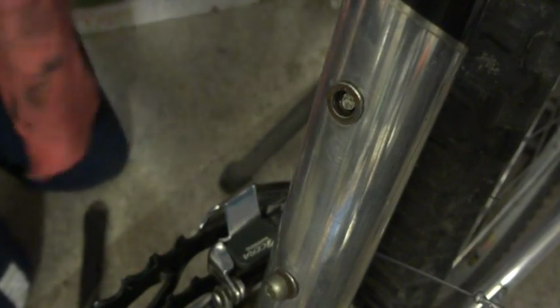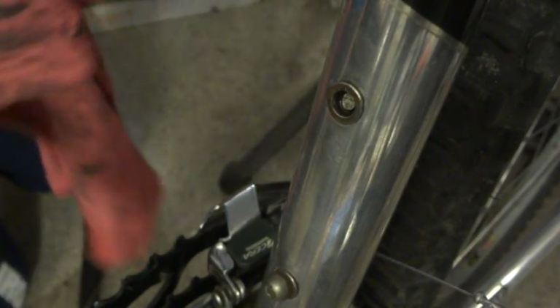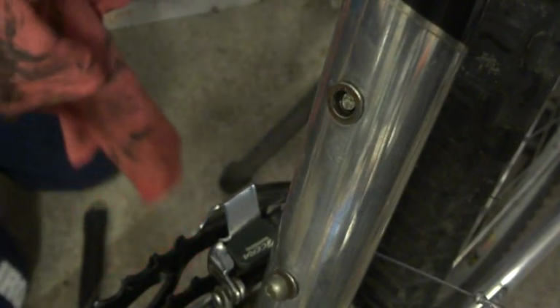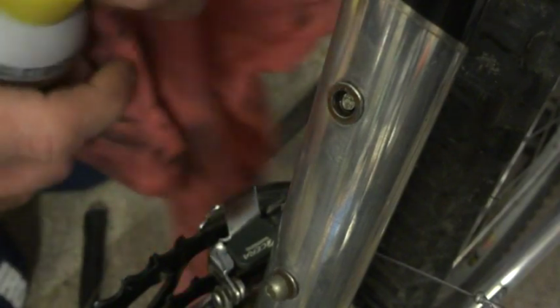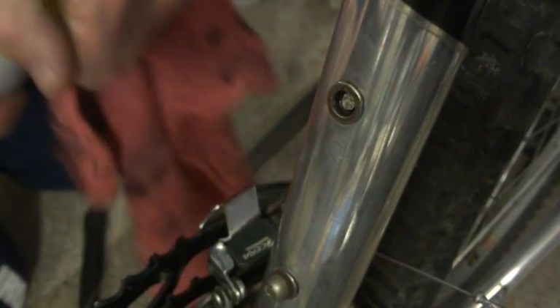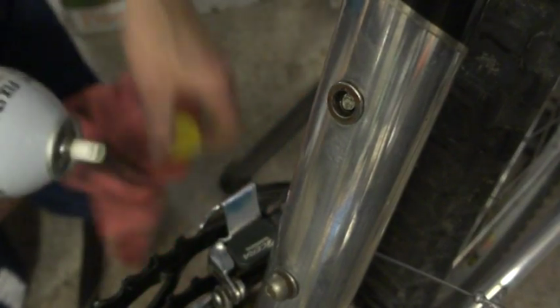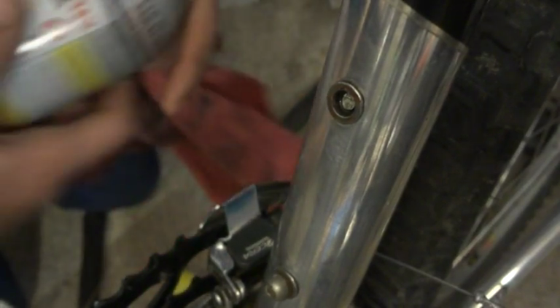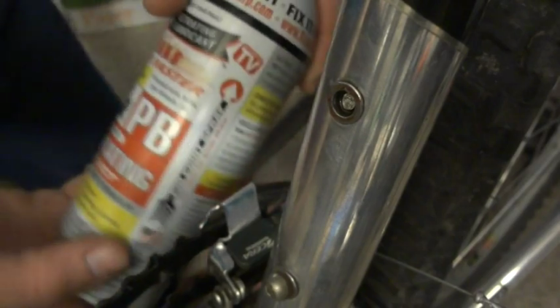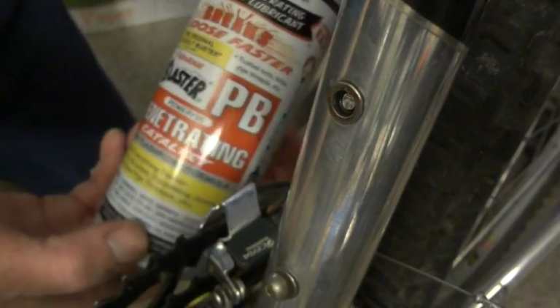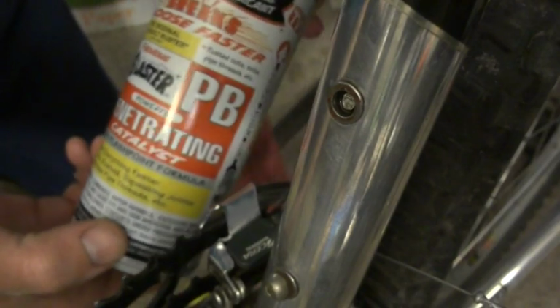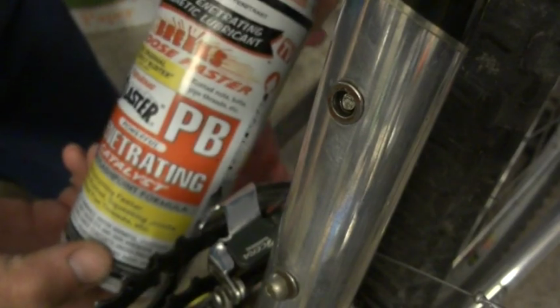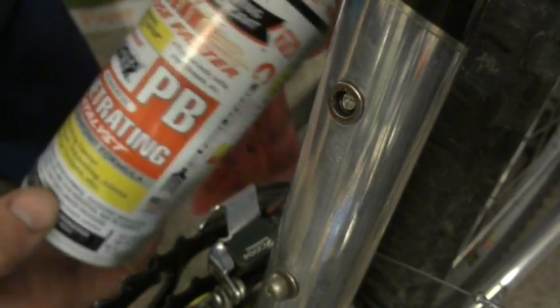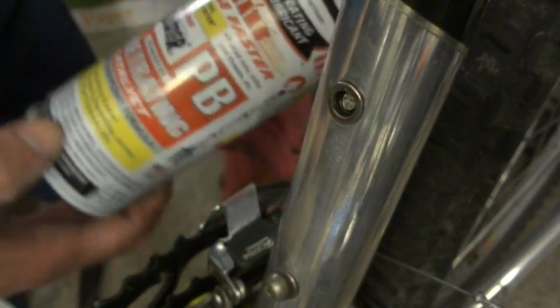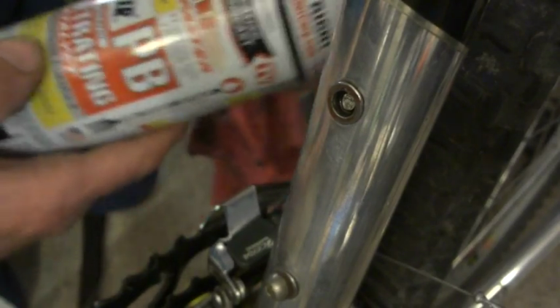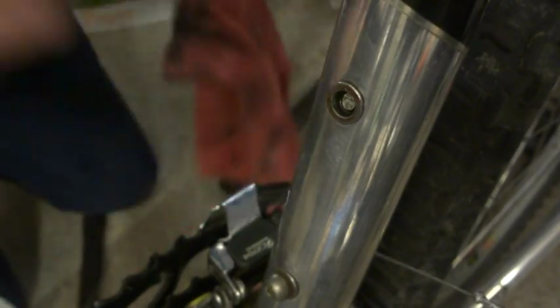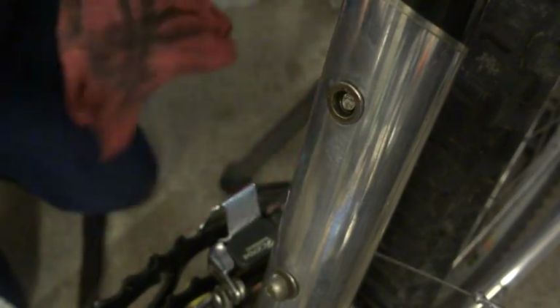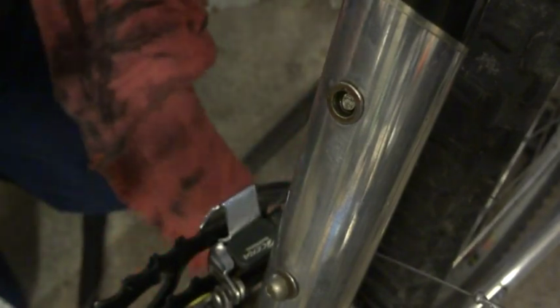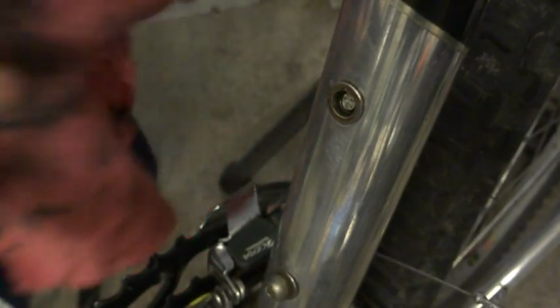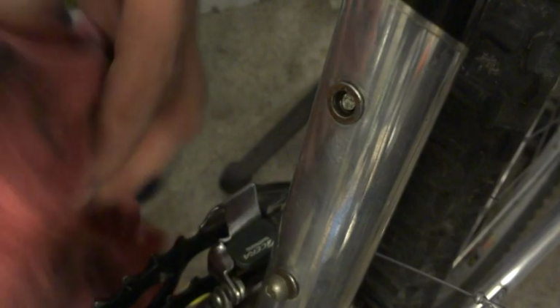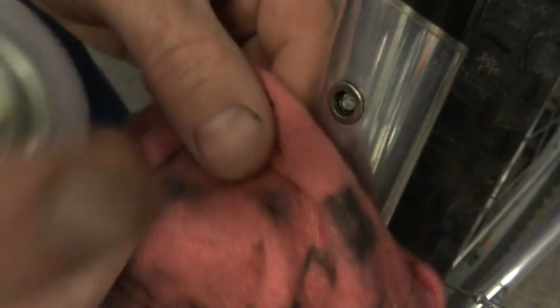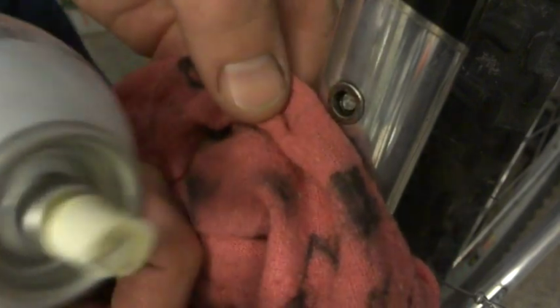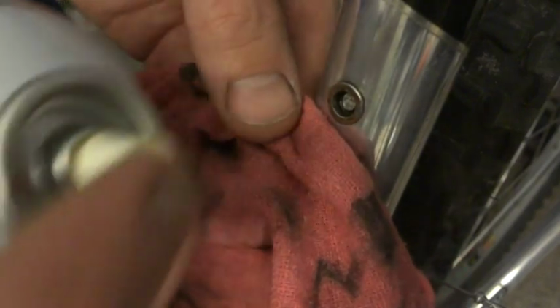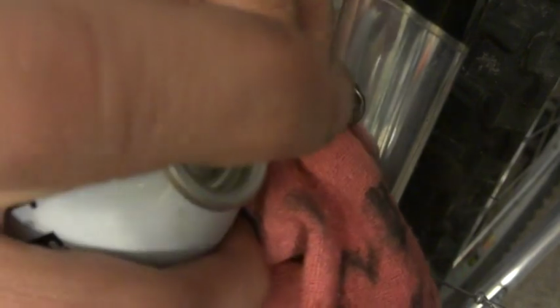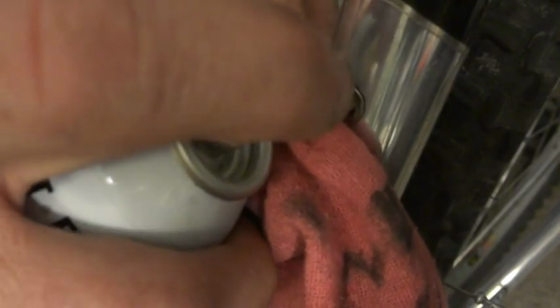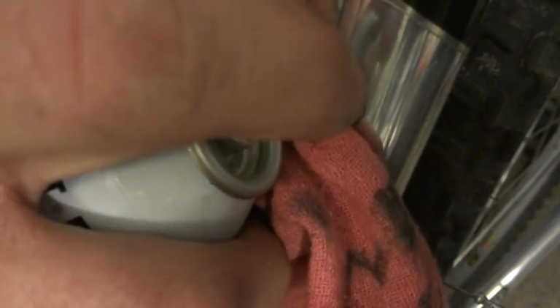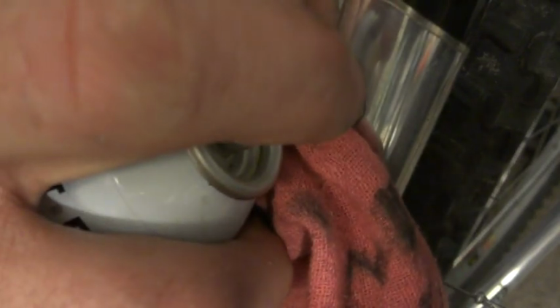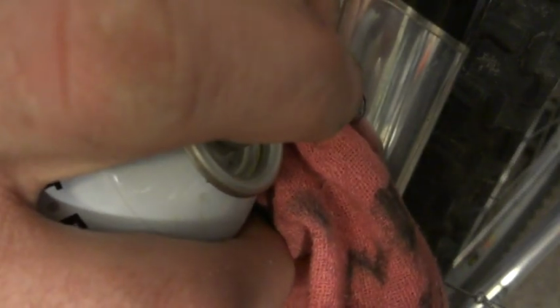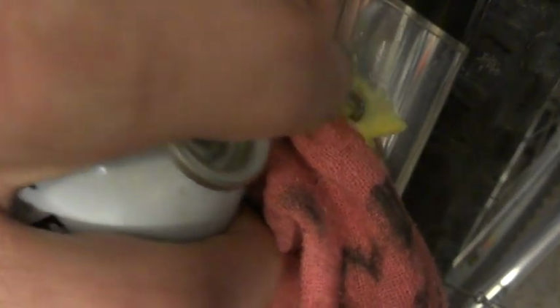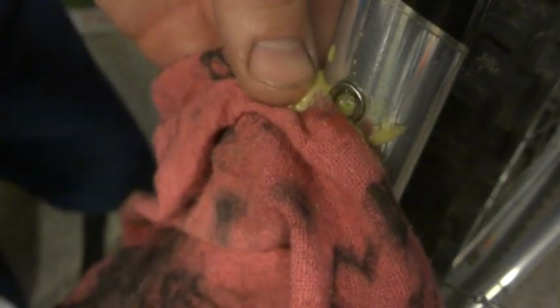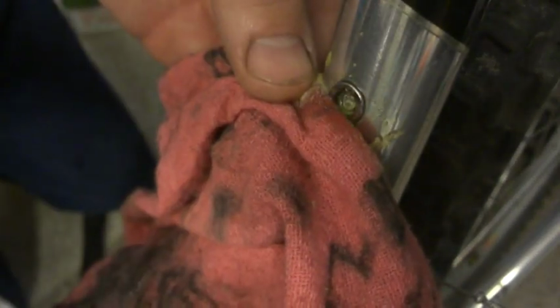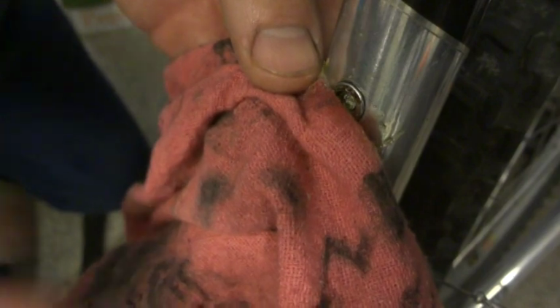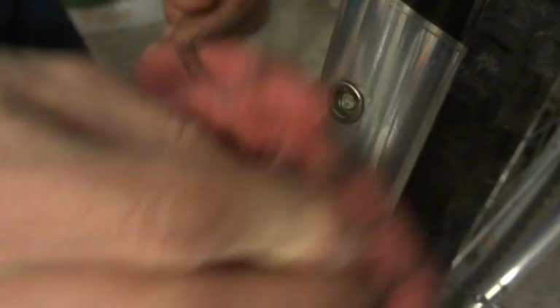First thing I did was take some PB Blaster penetrating oil here, and I've been squirting it inside the hole and letting it soak in.